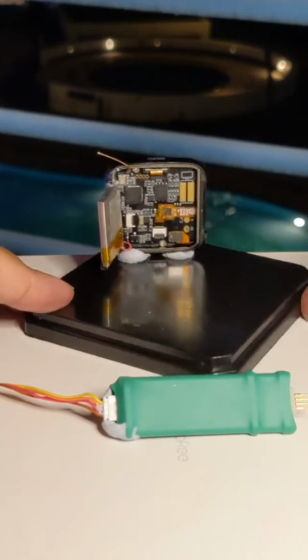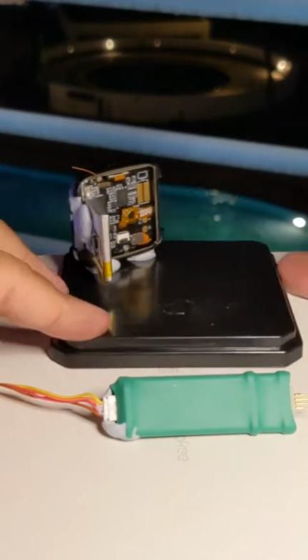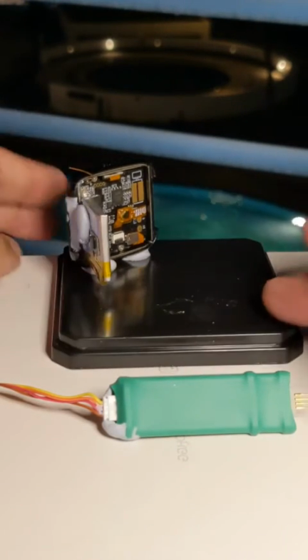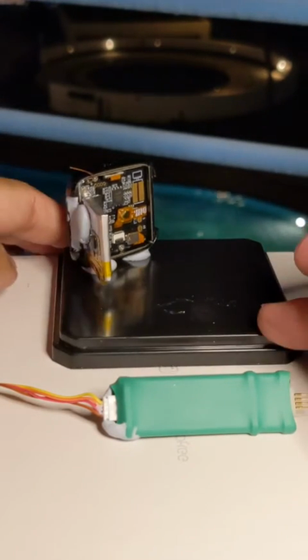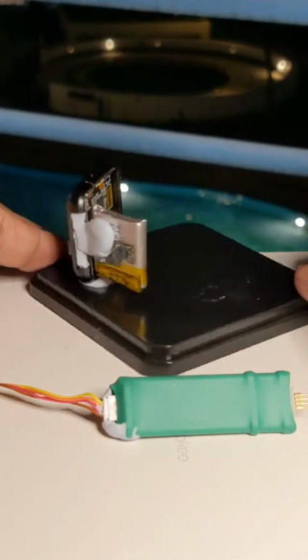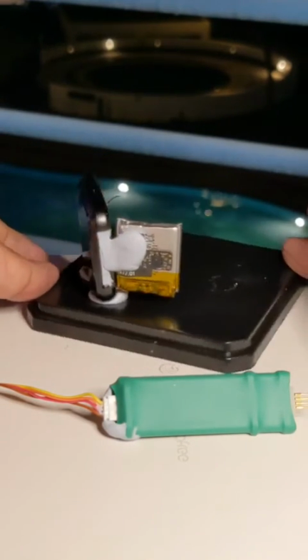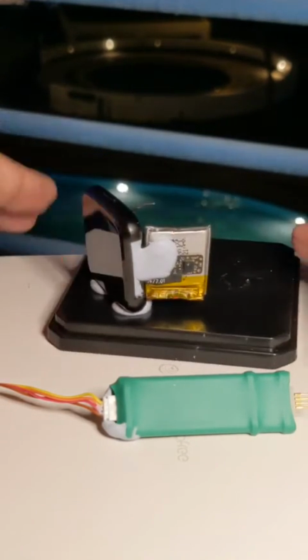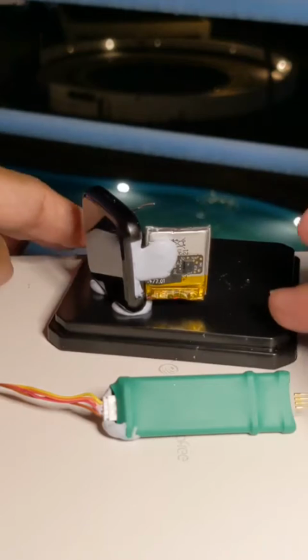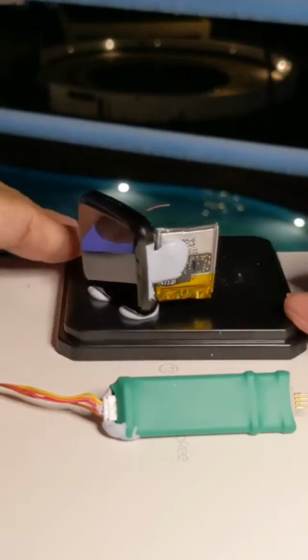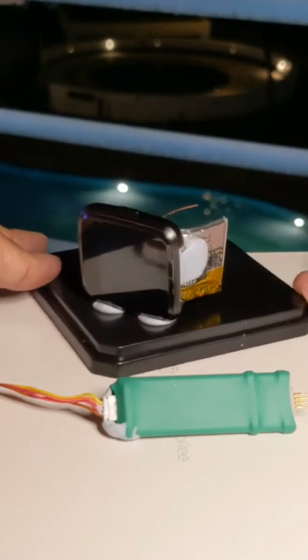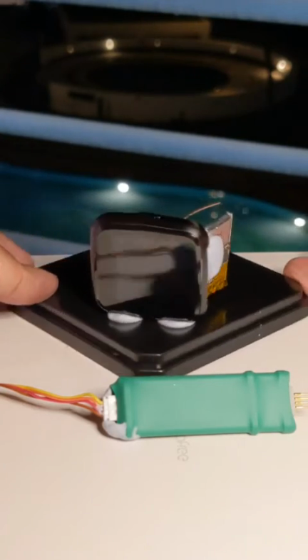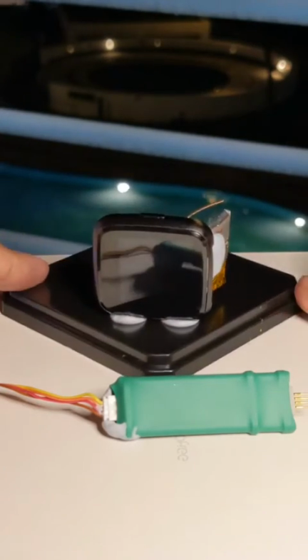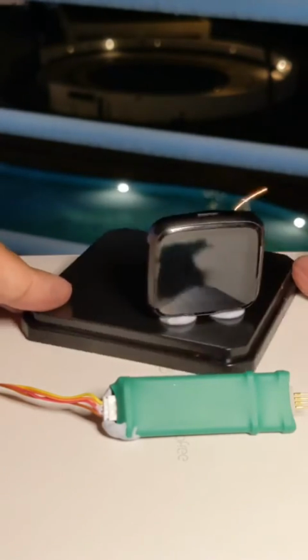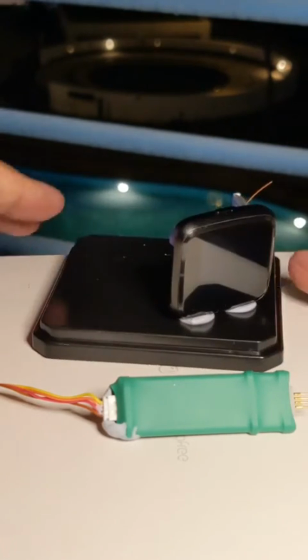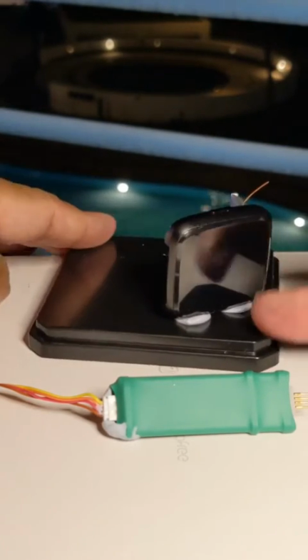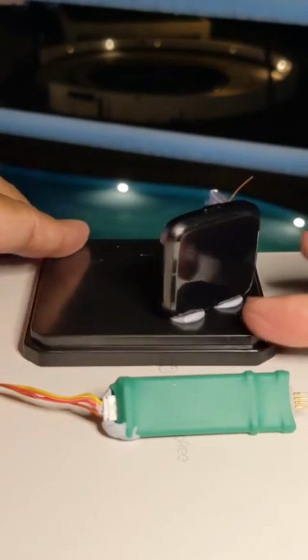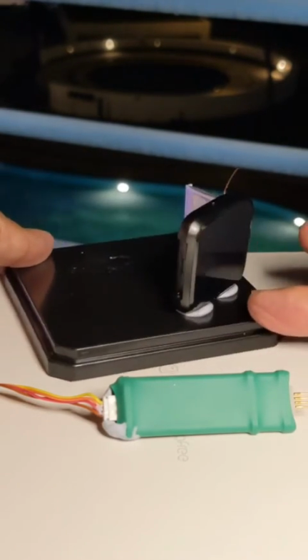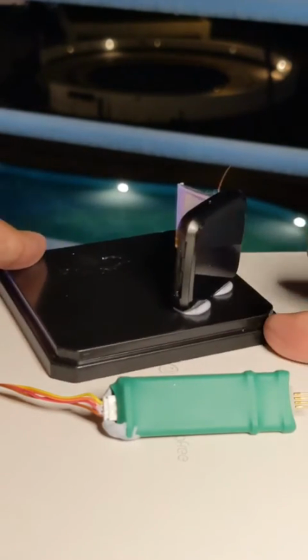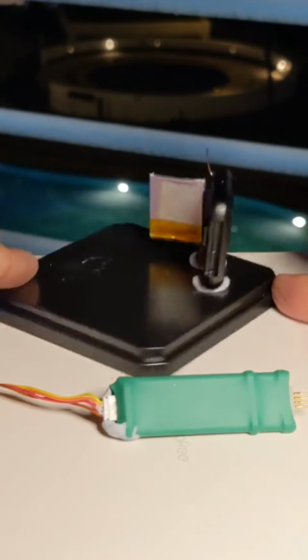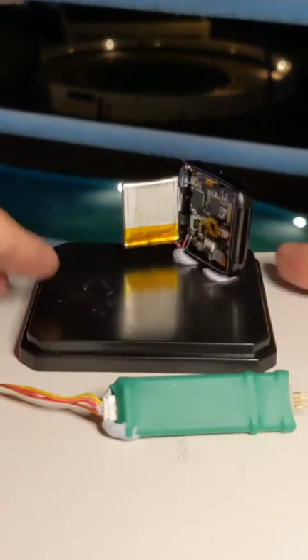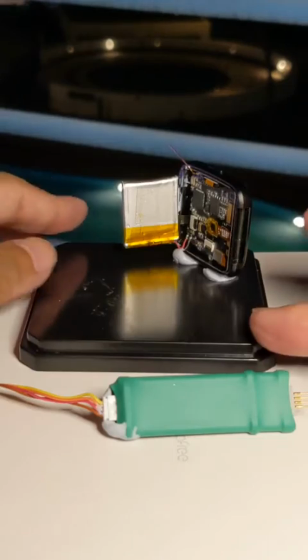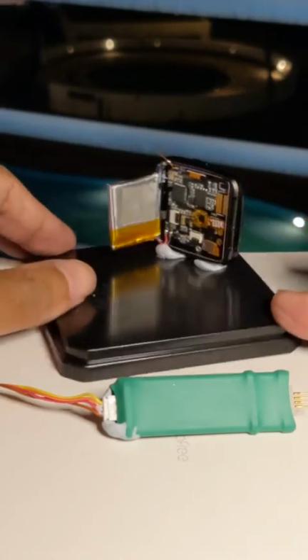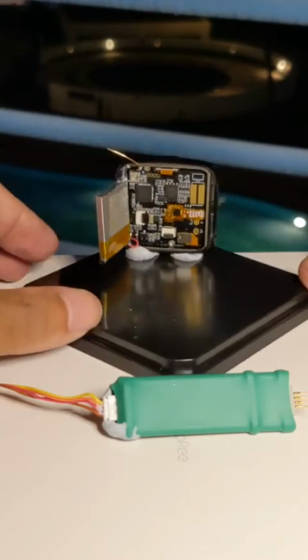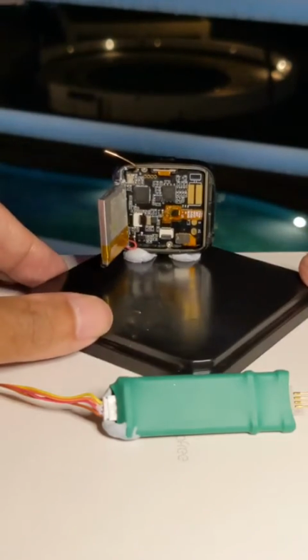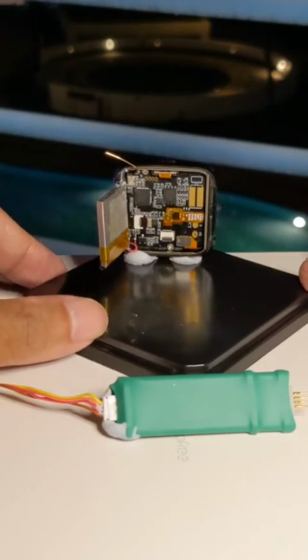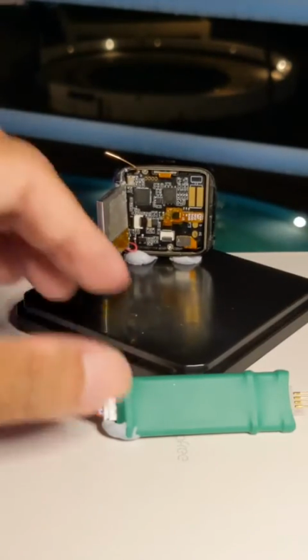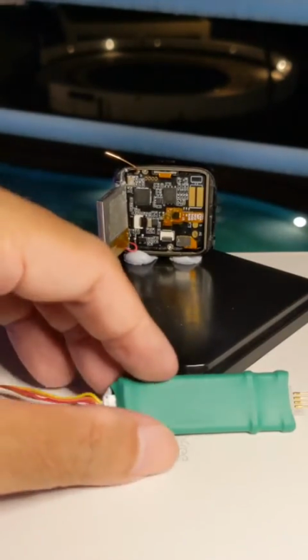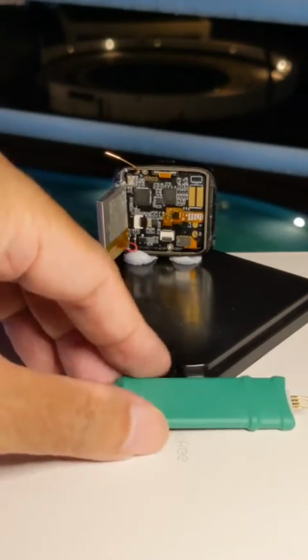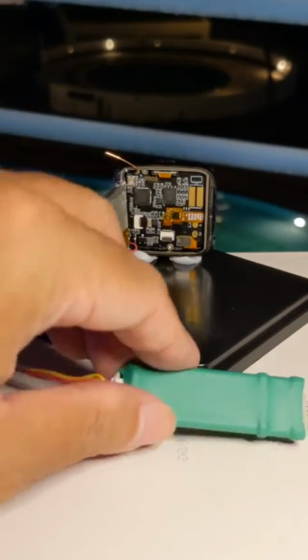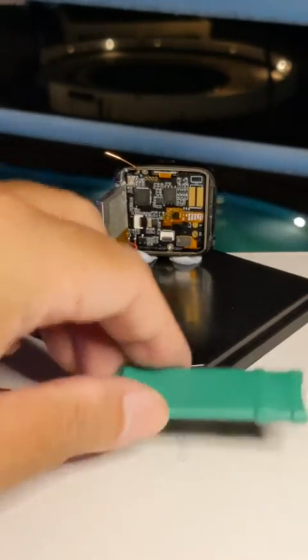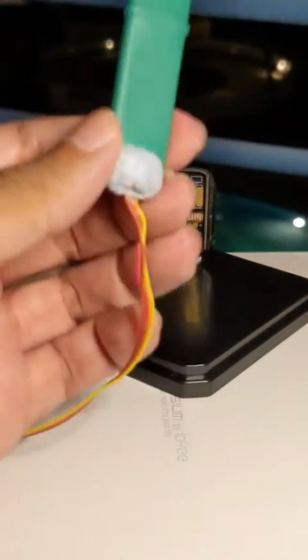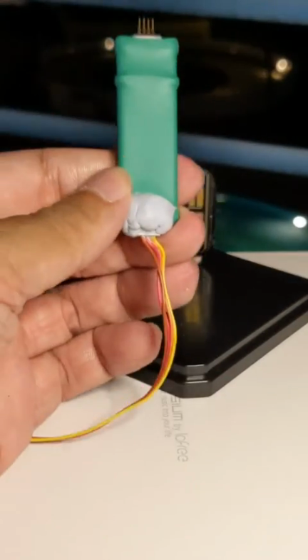Mount the PineTime with some bluetech putty. Put some bluetech putty below the pogo pins too.